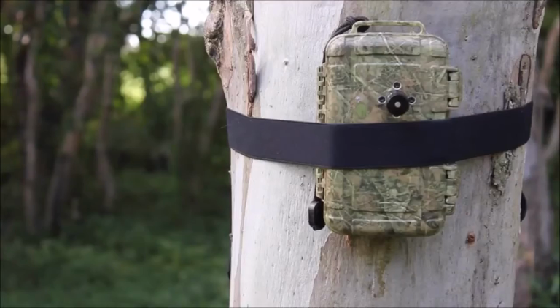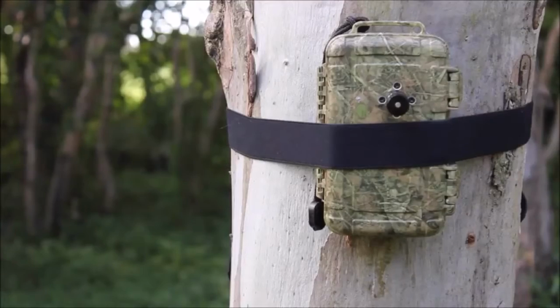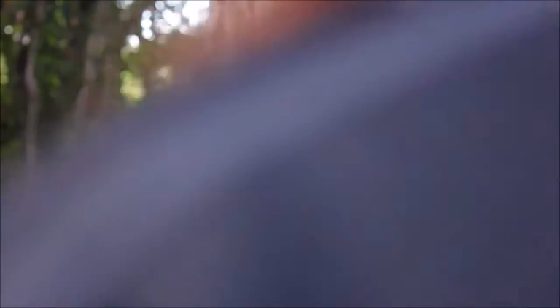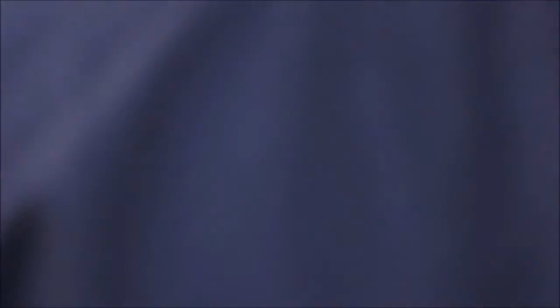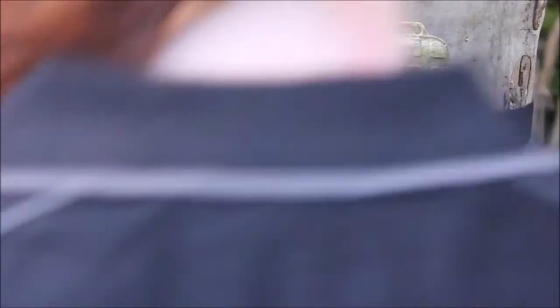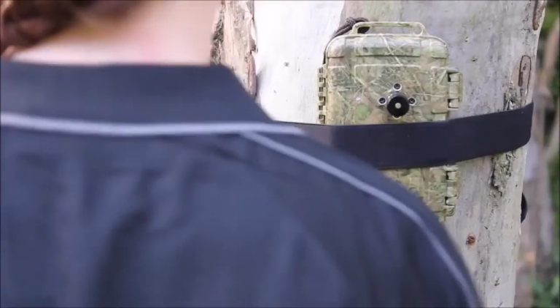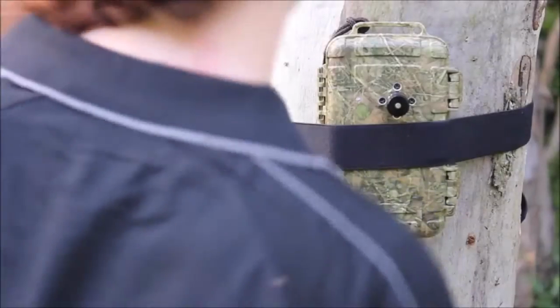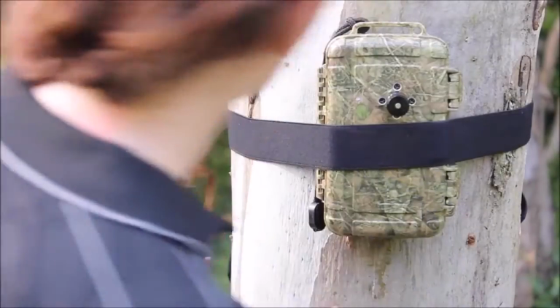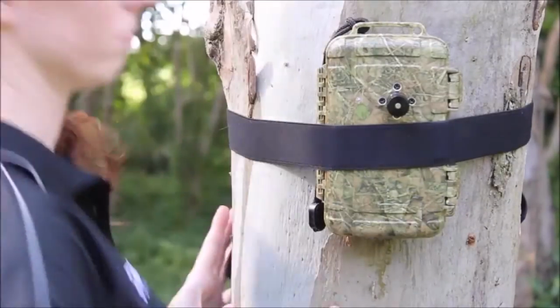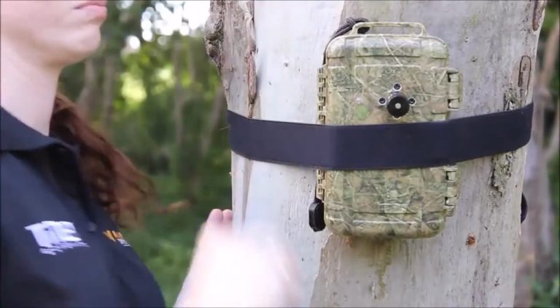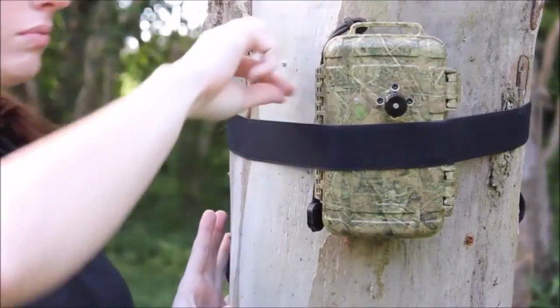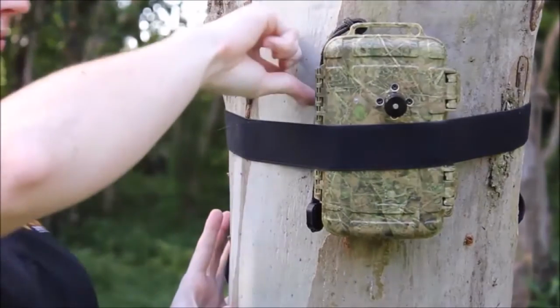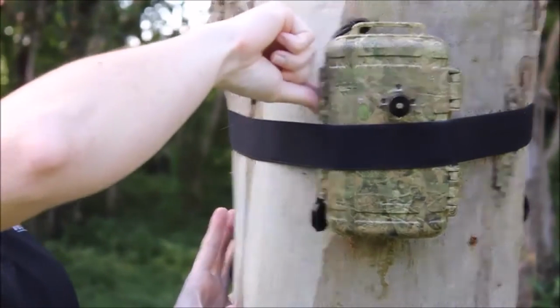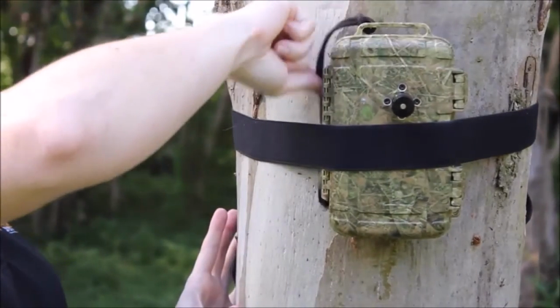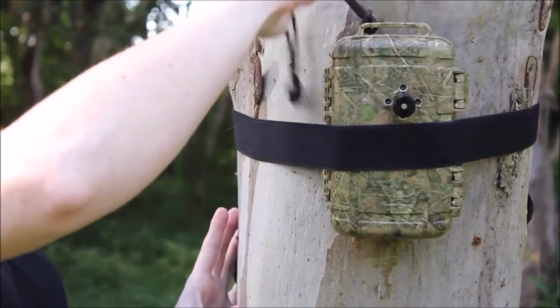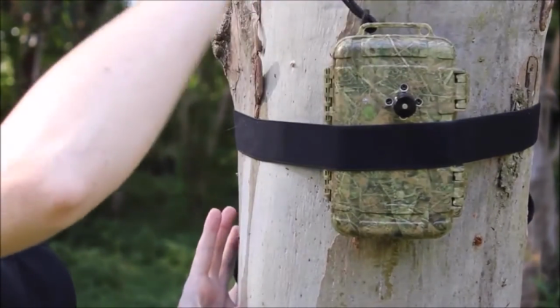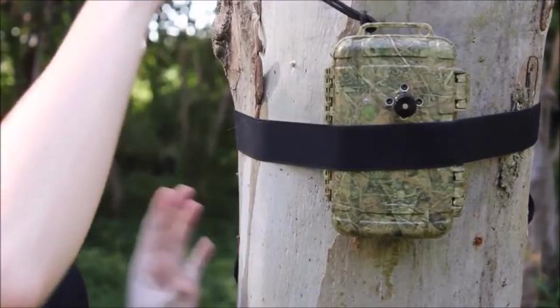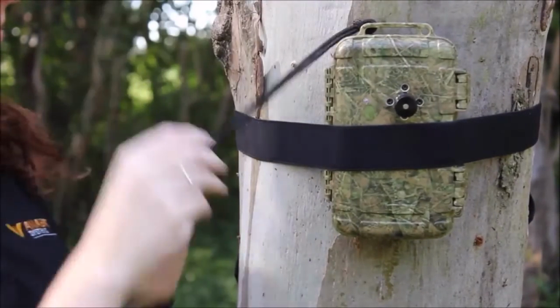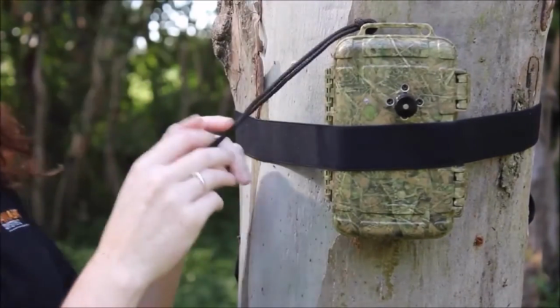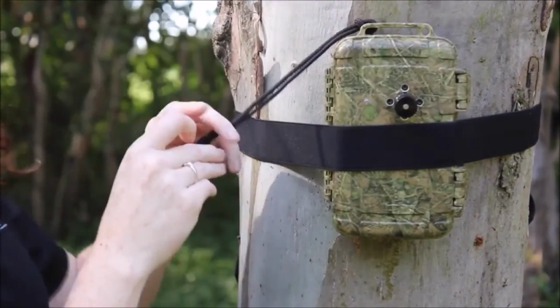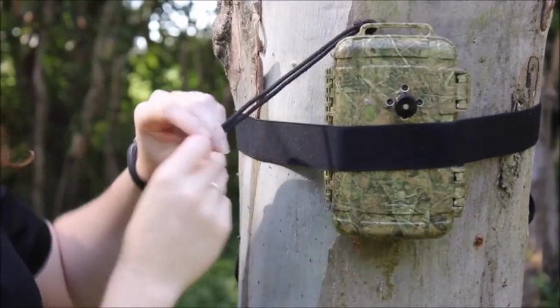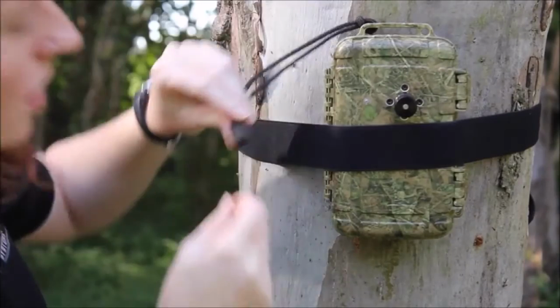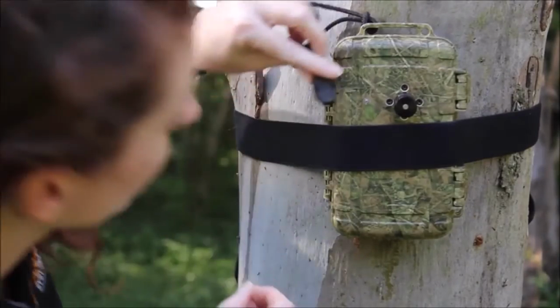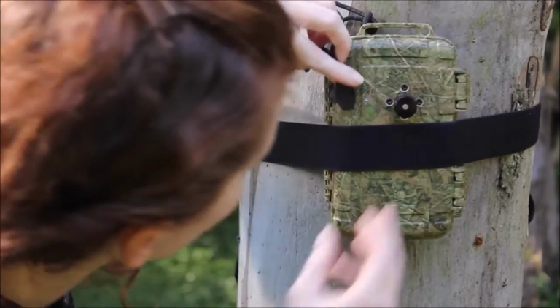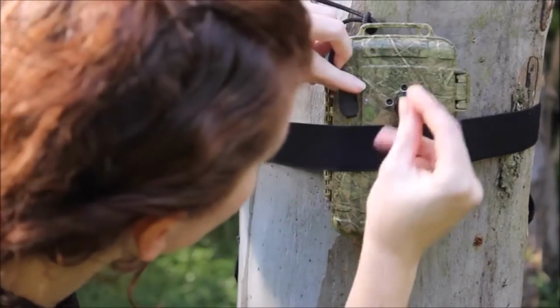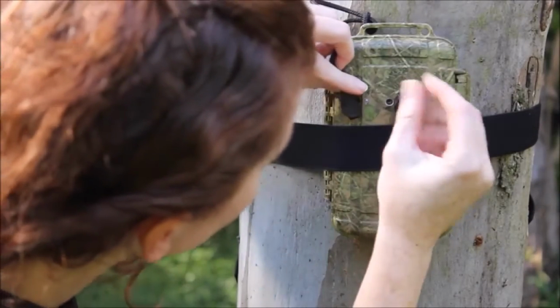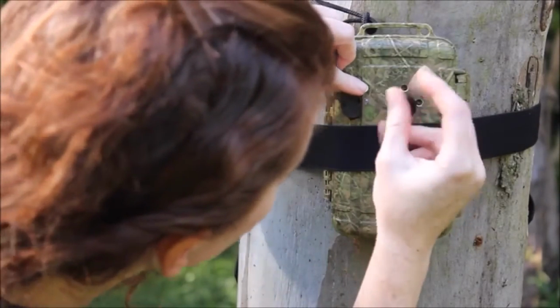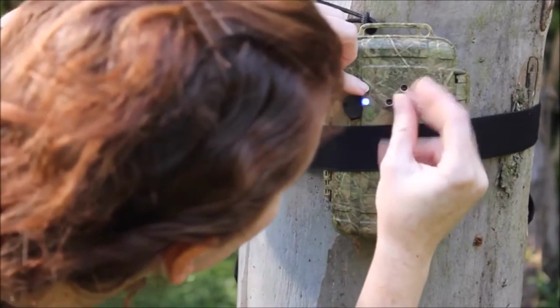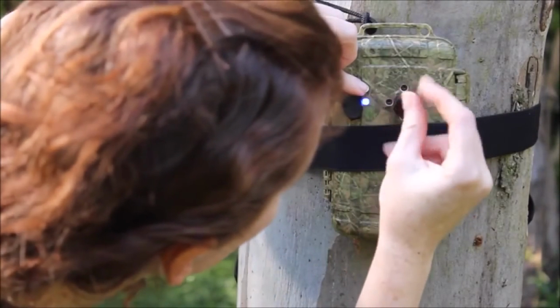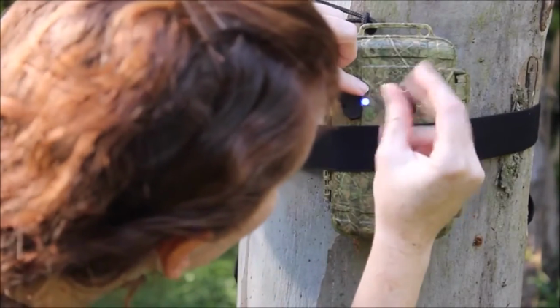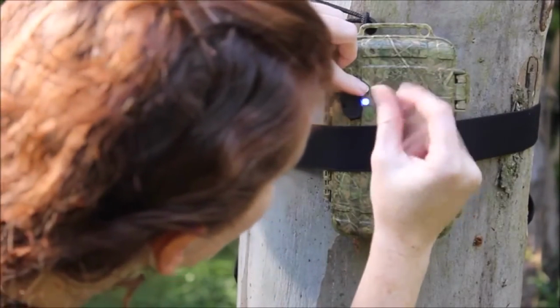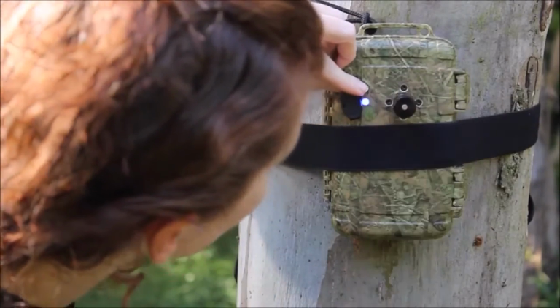Ensure that your check LED lanyard is tucked into the strap so it doesn't blow against the detector. To check that the microphone is working, simply put the magnetic lanyard next to the check LED light and rub your fingers in front of the microphone.